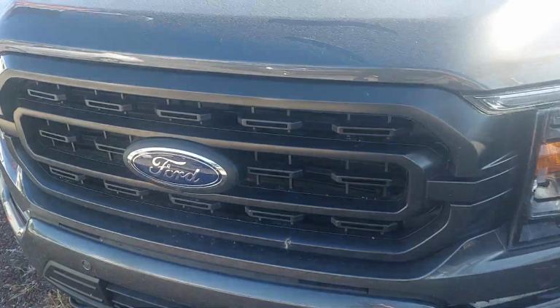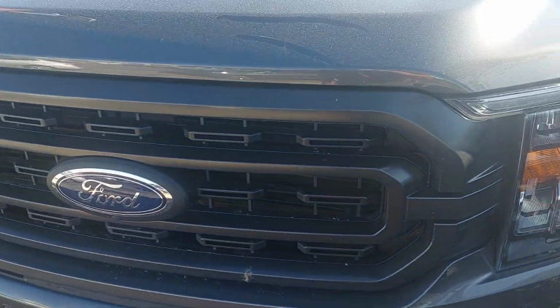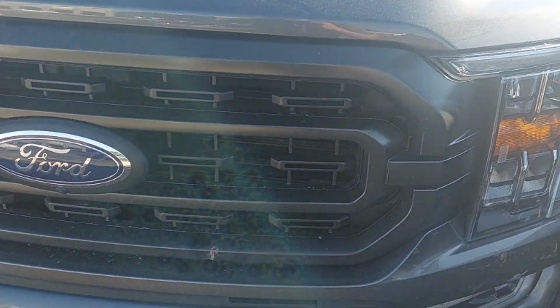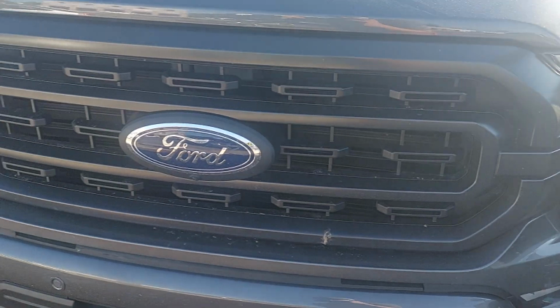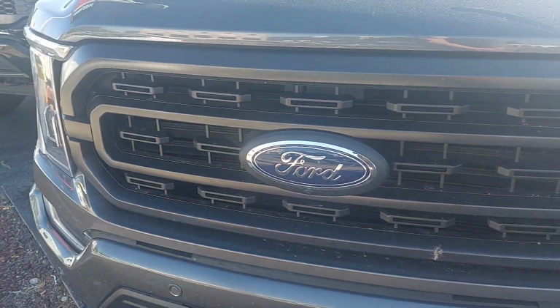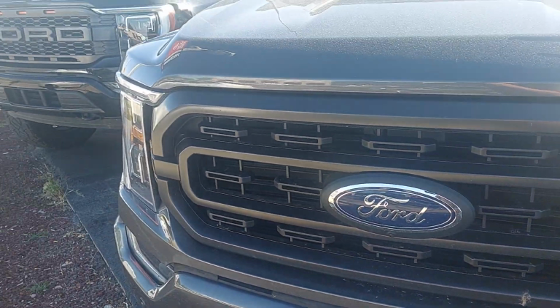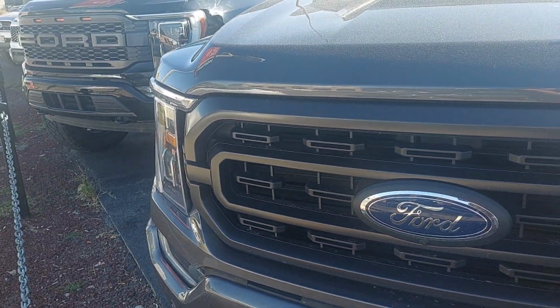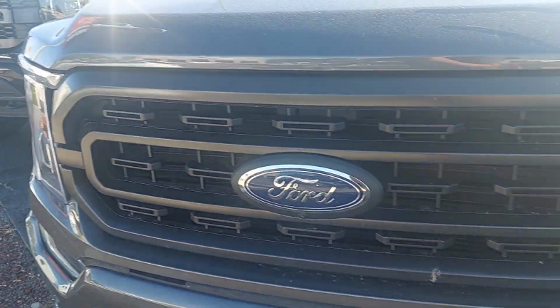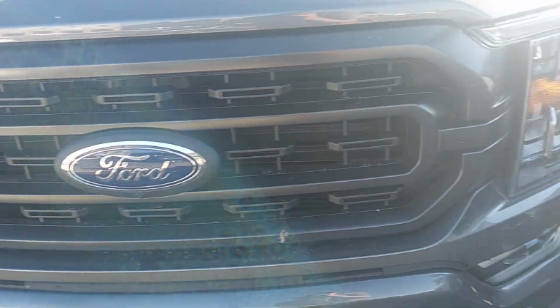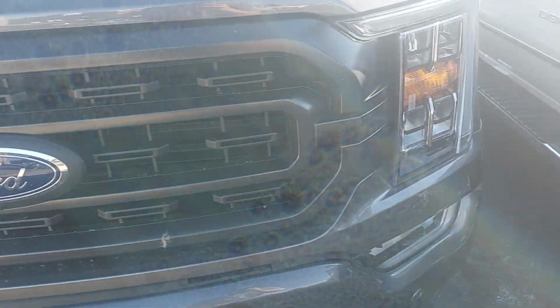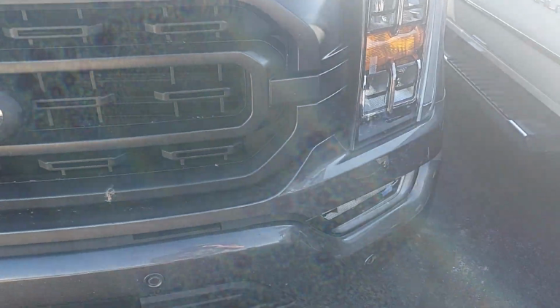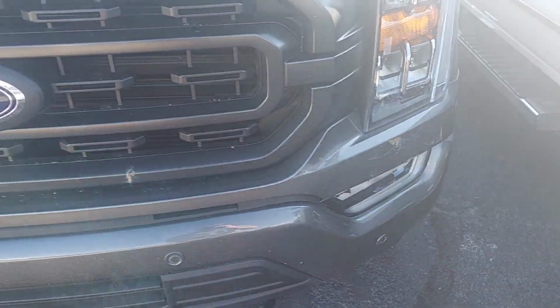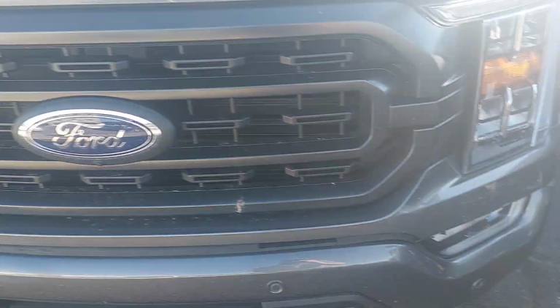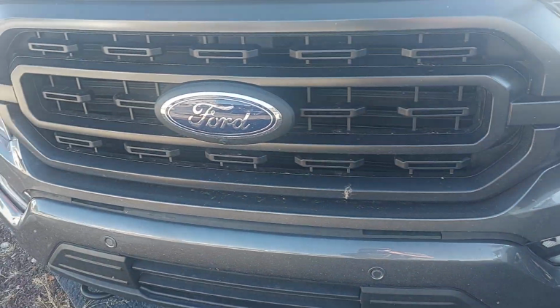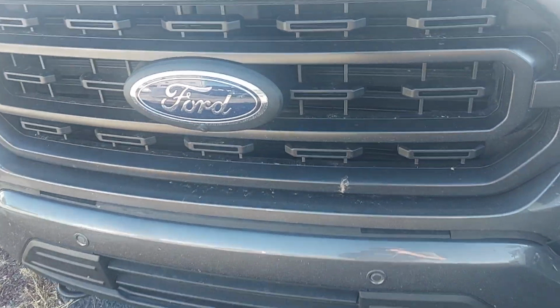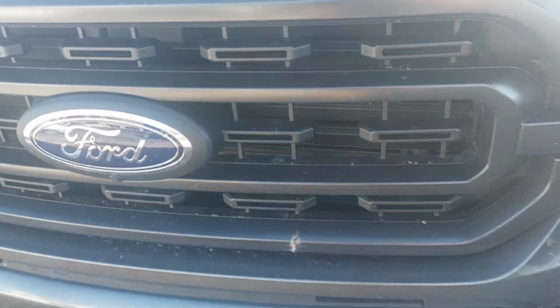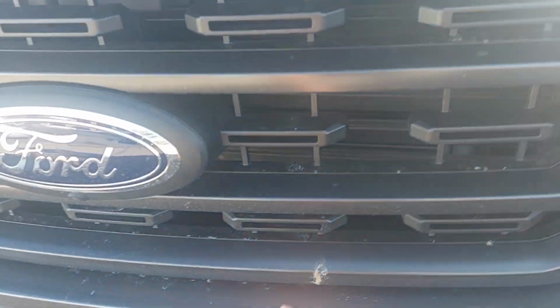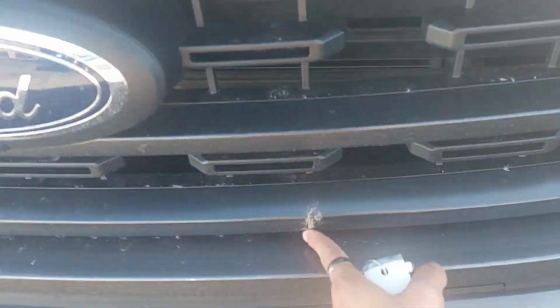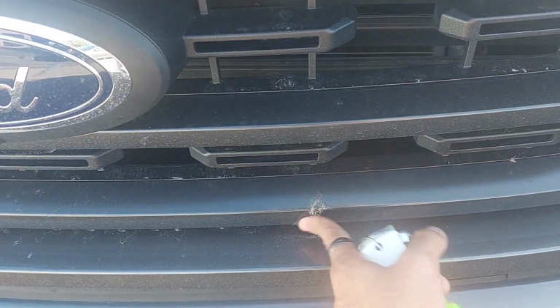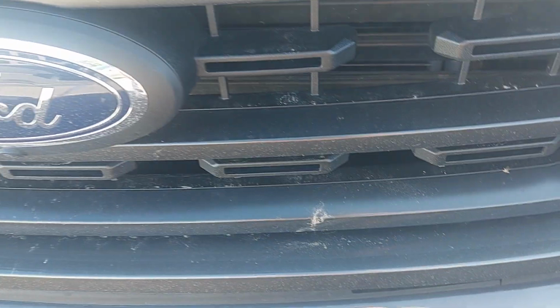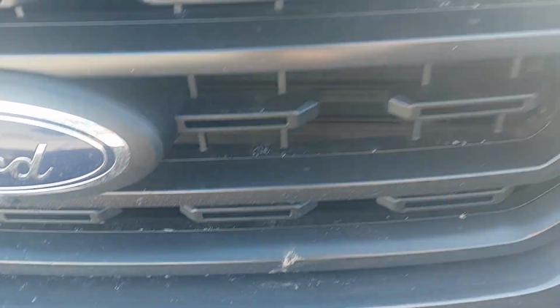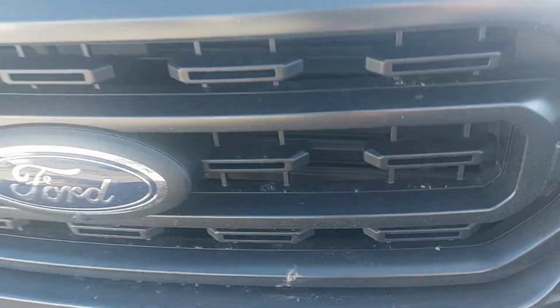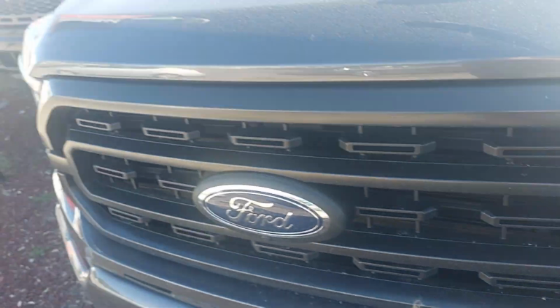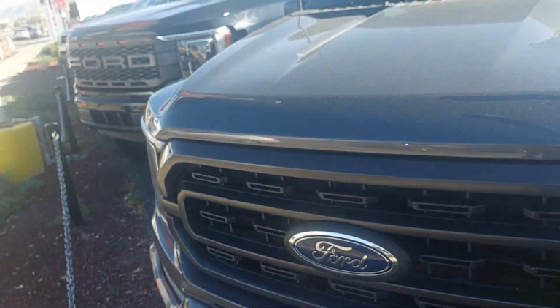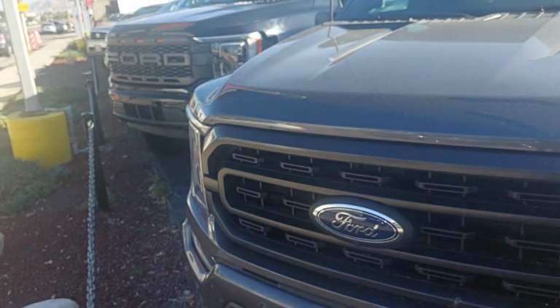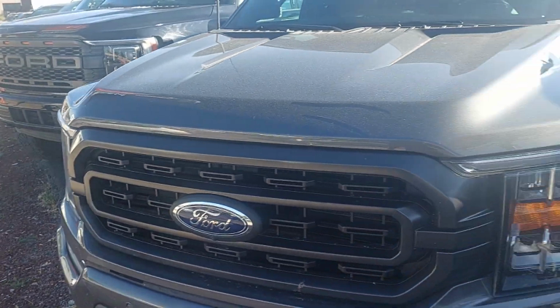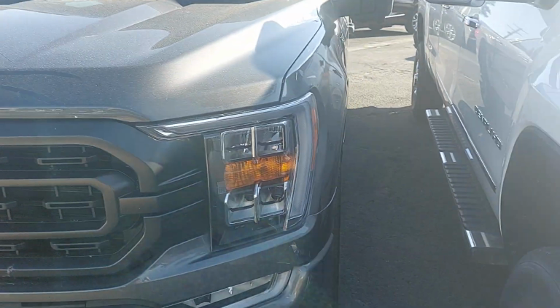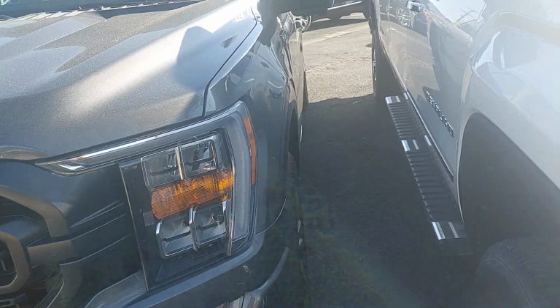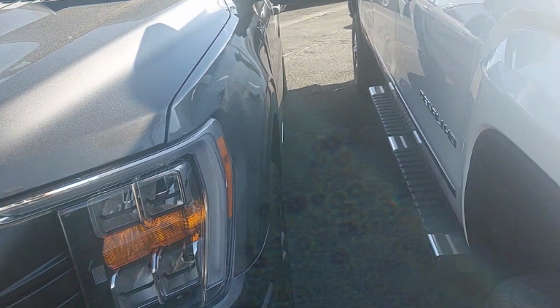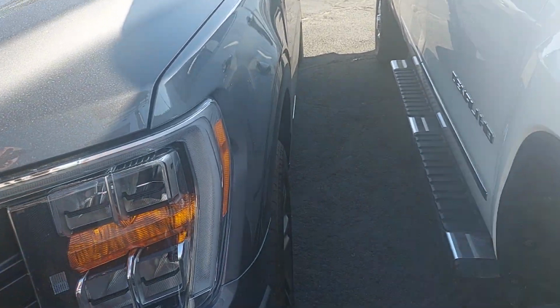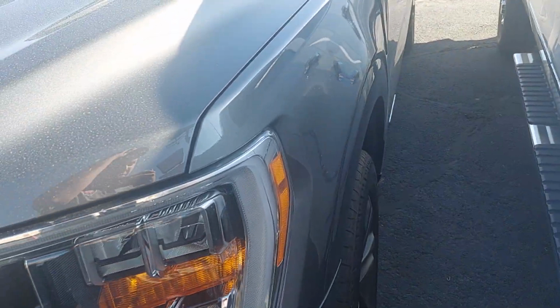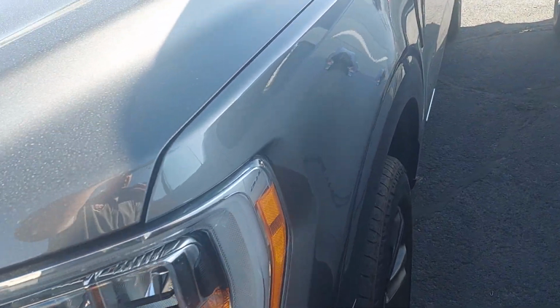So the front grille up here — normally you'd see a little bit of rock chips or something up here, but I'm really not seeing much. It obviously needs a bath, but in terms of damage and stuff, it looks pretty solid. So let's keep going around to see if there's anything that we can find.